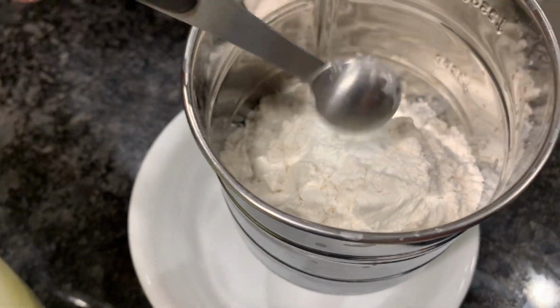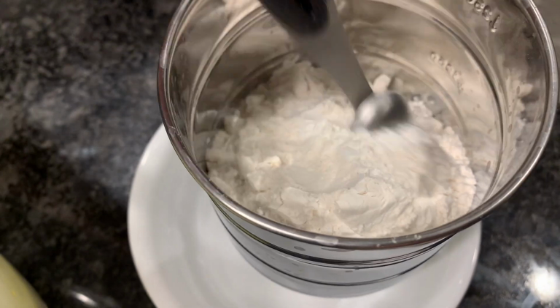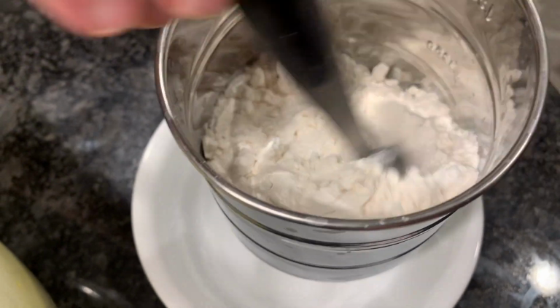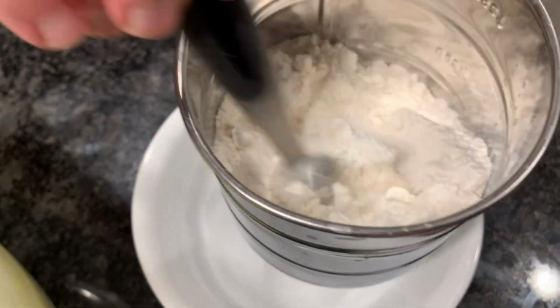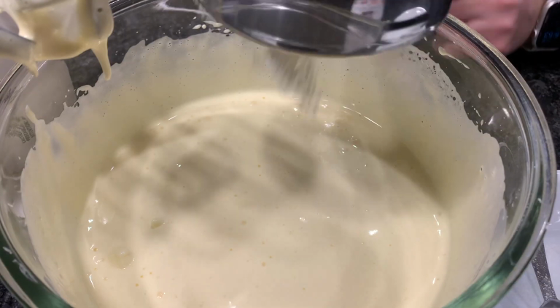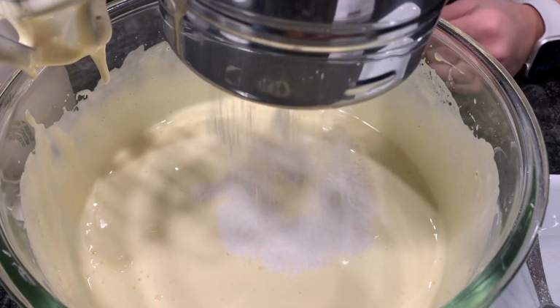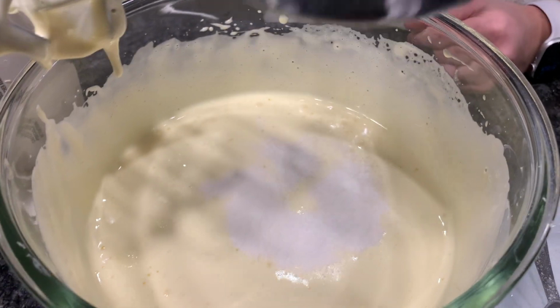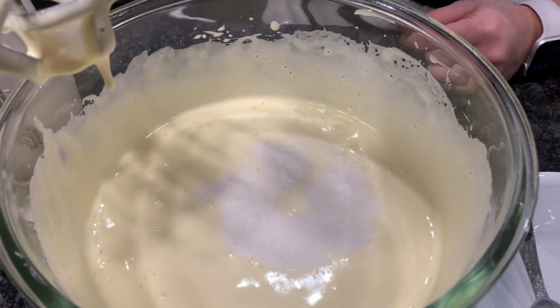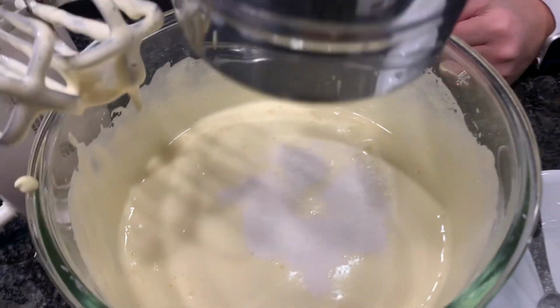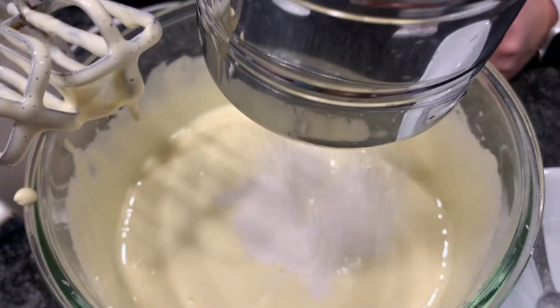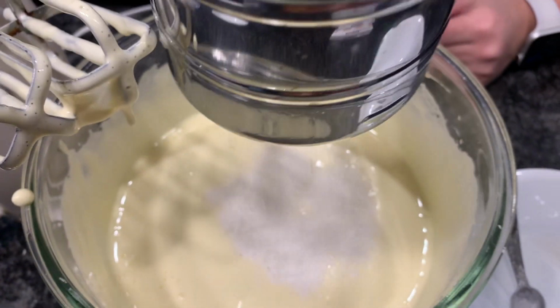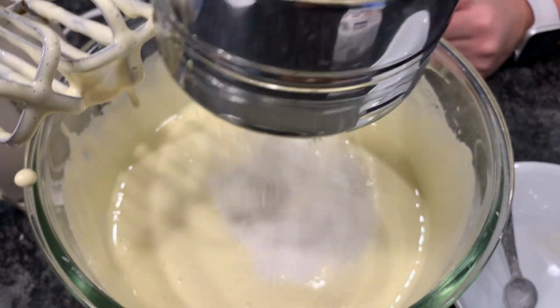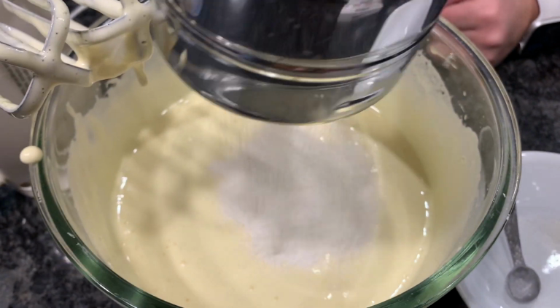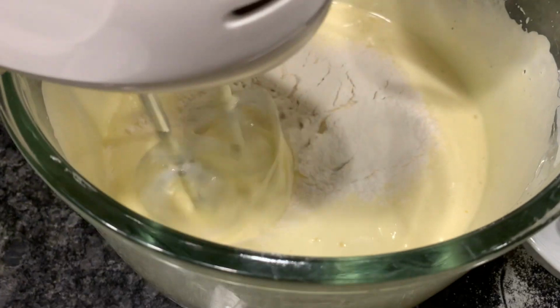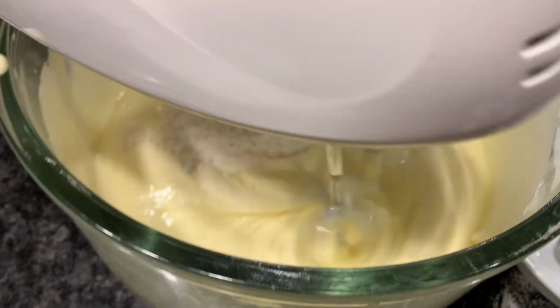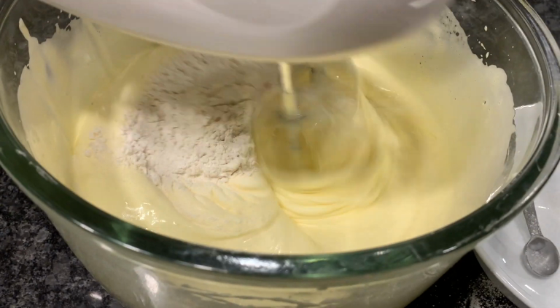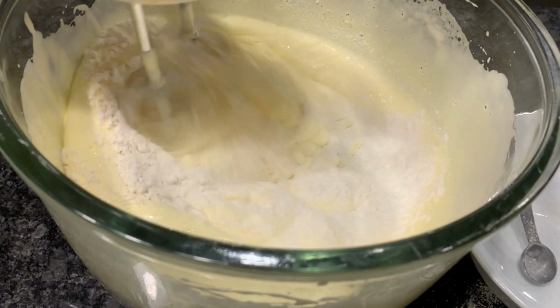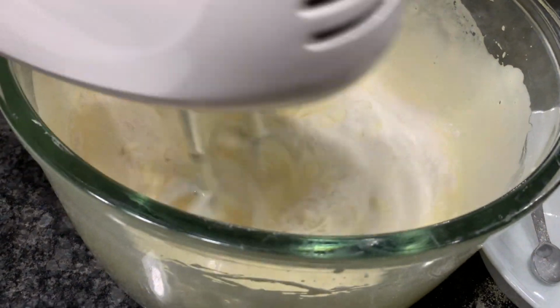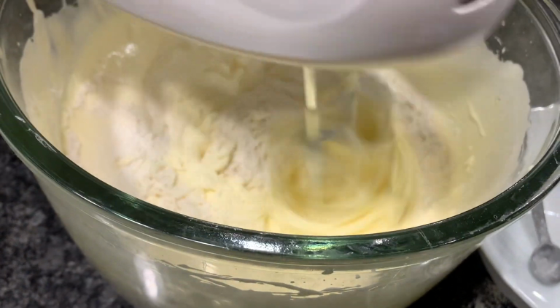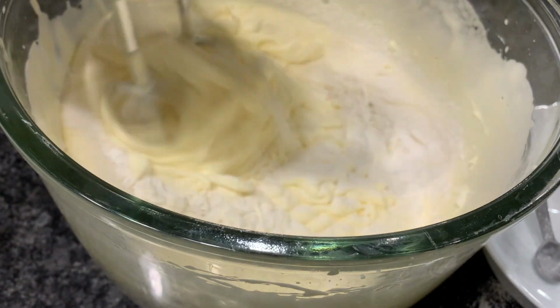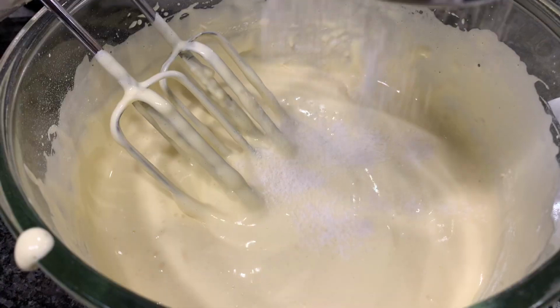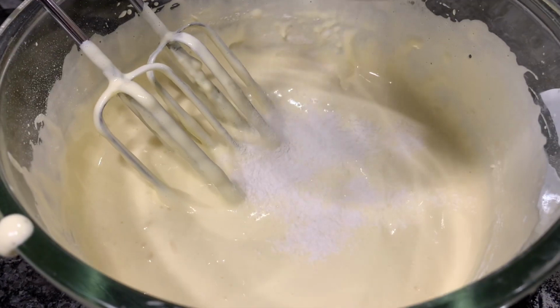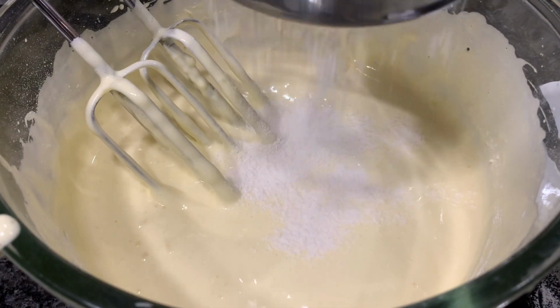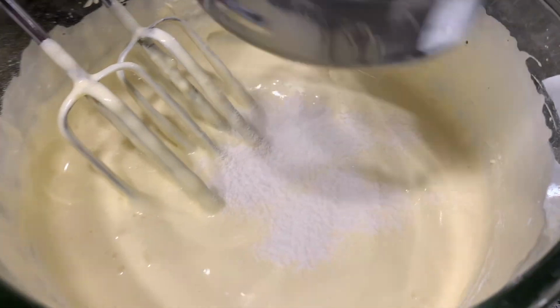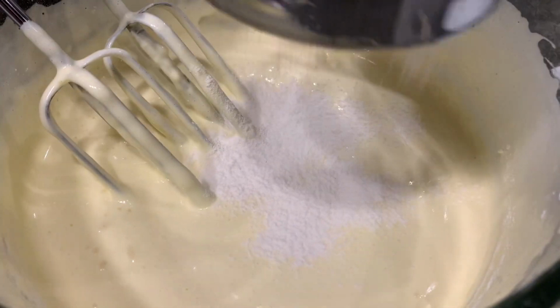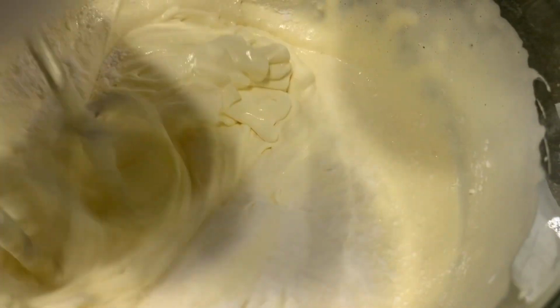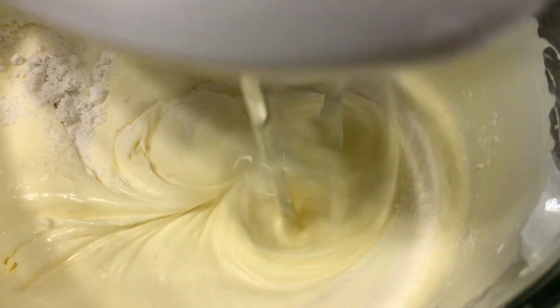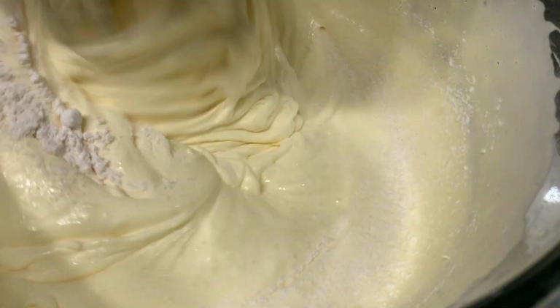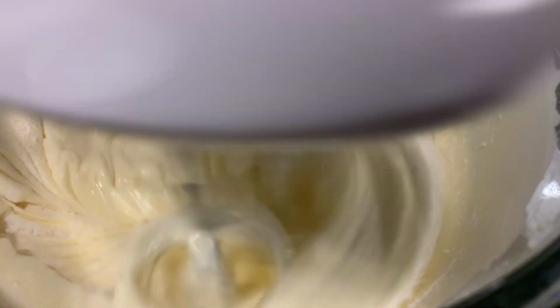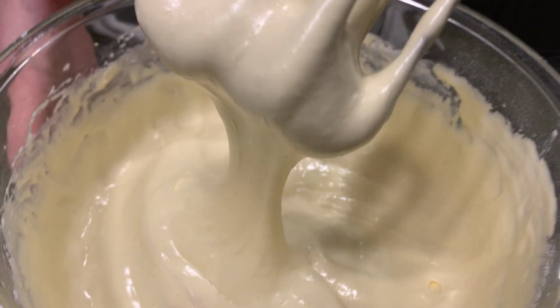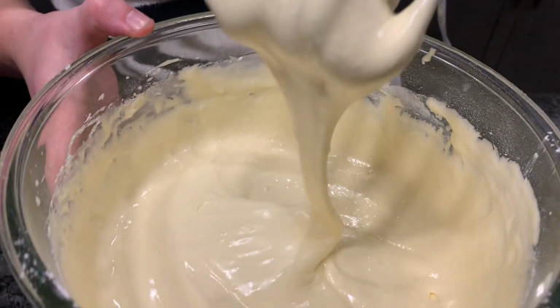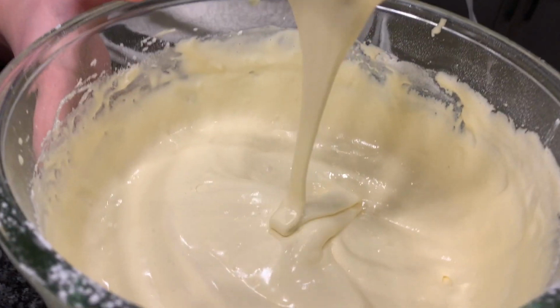Then you're going to add your baking powder into your flour and sift it into your bowl. Mix it and sift some more. It'll get thick and it should look like this.